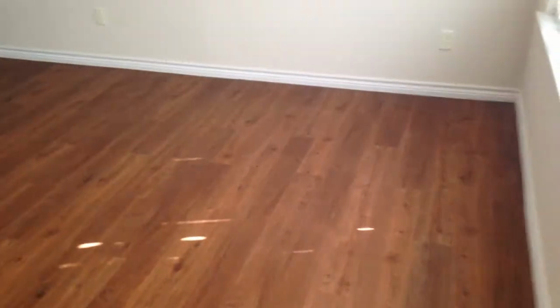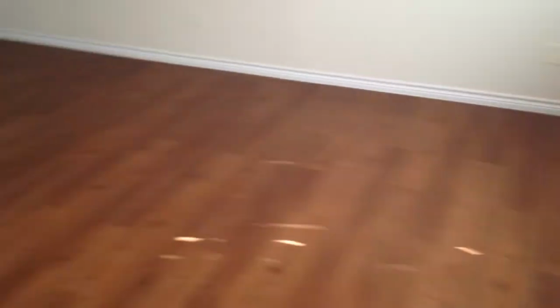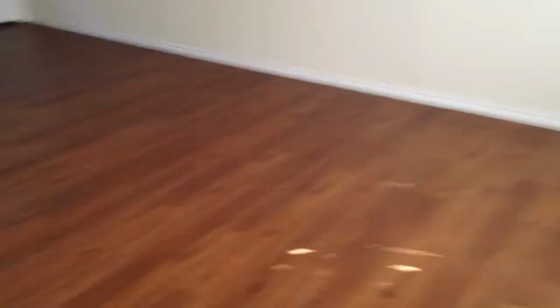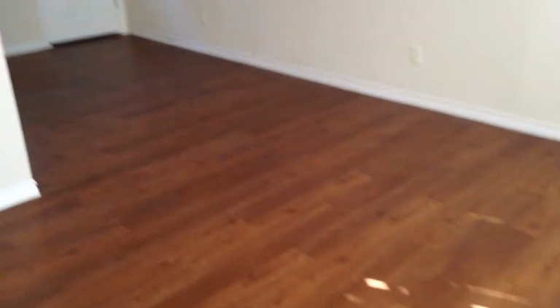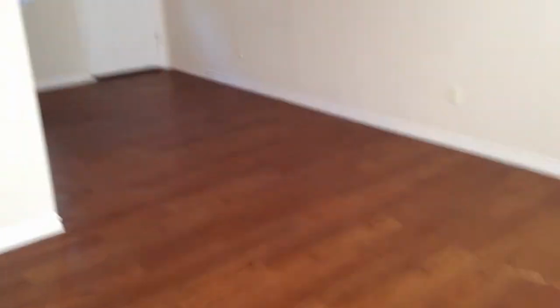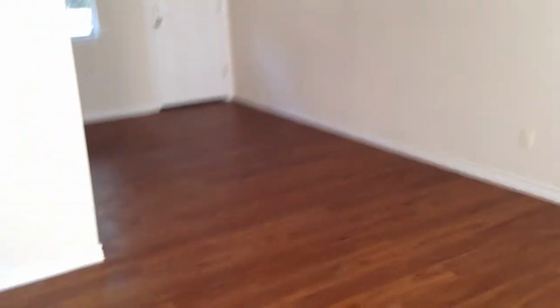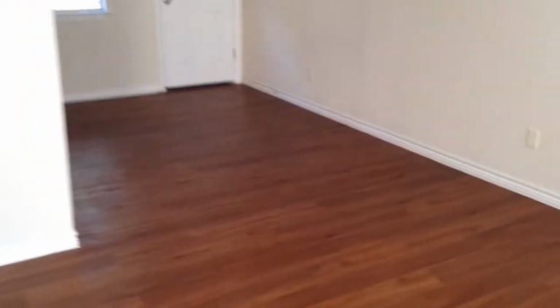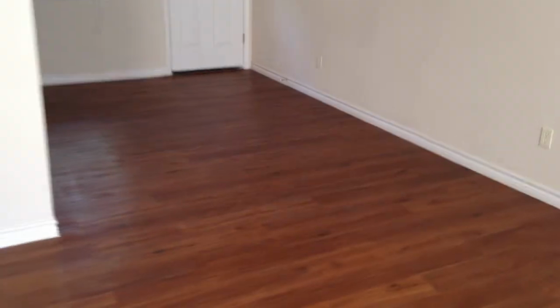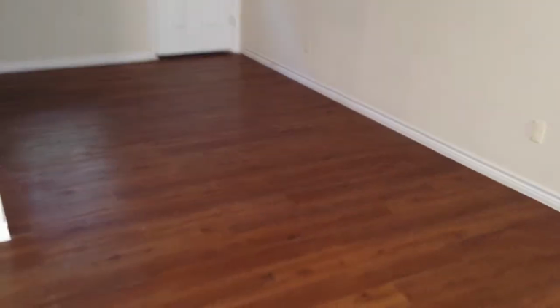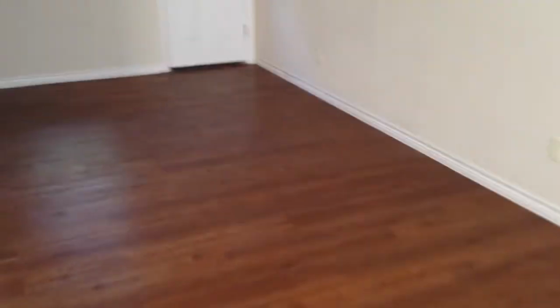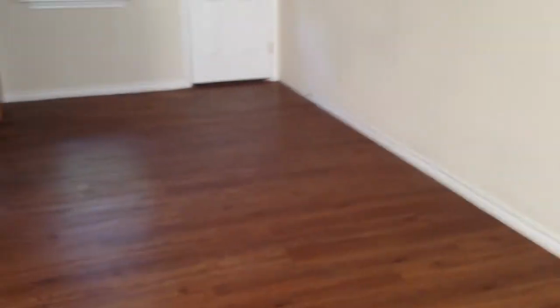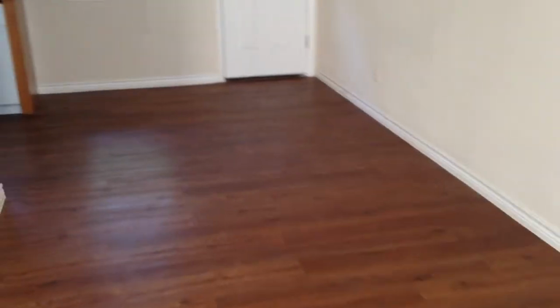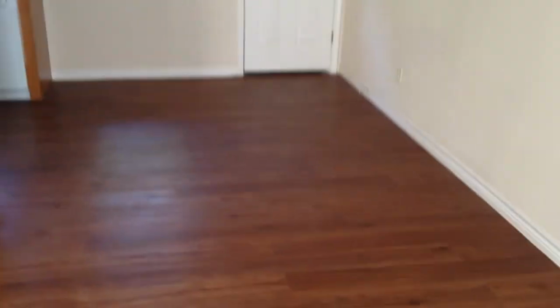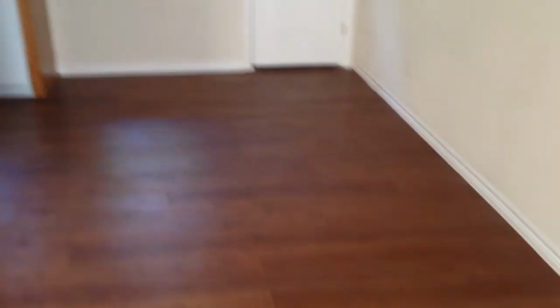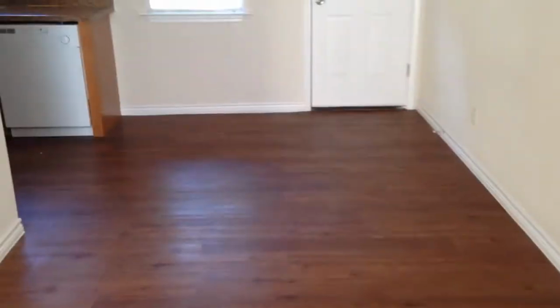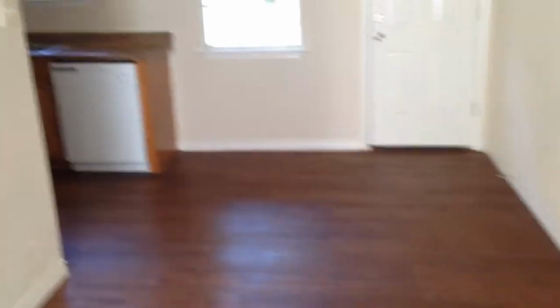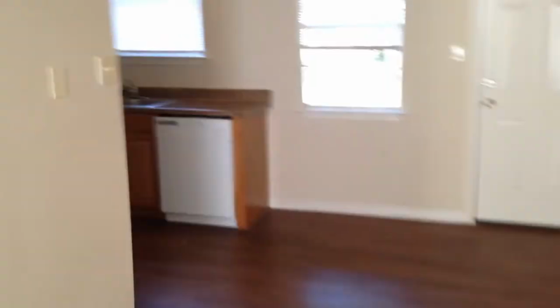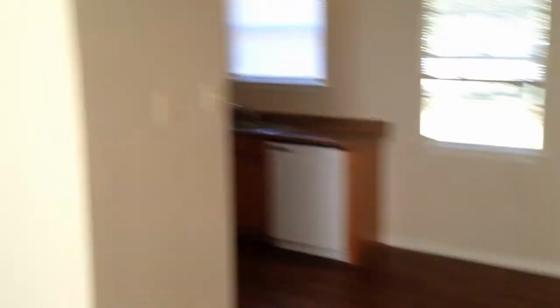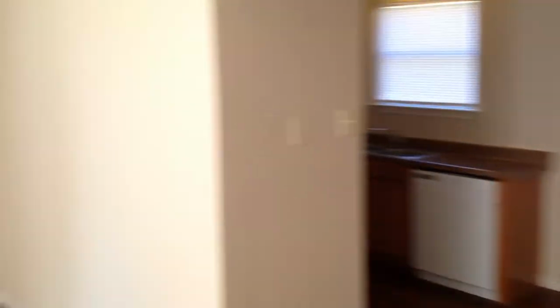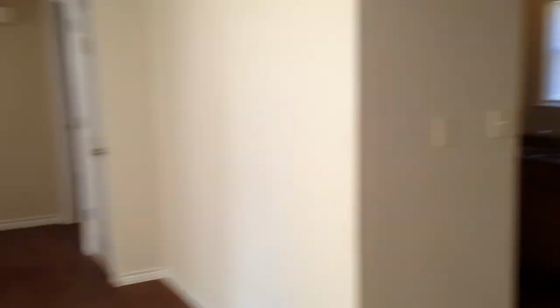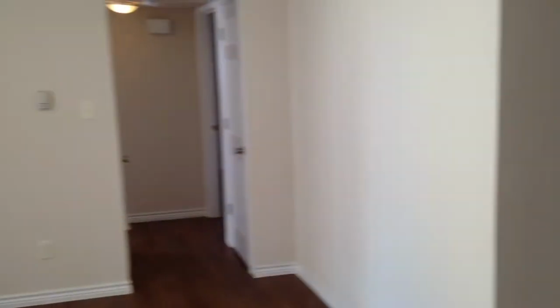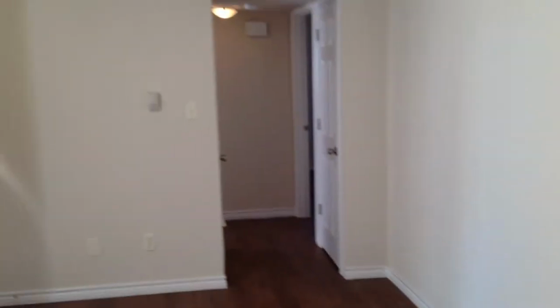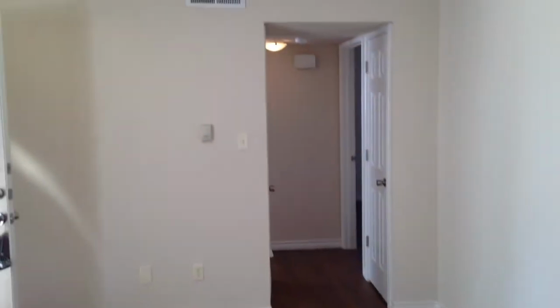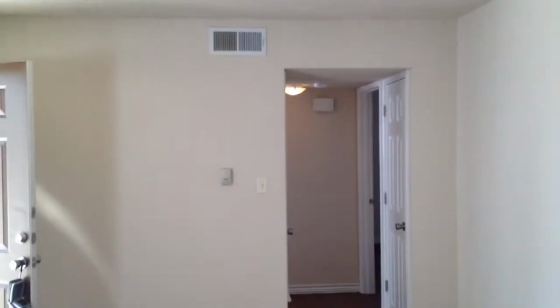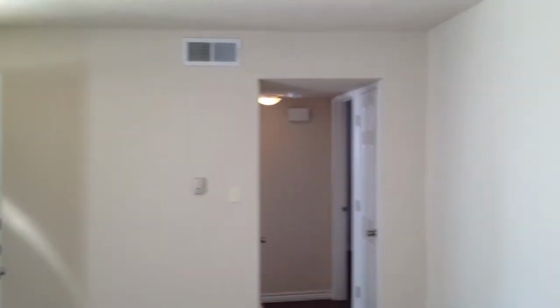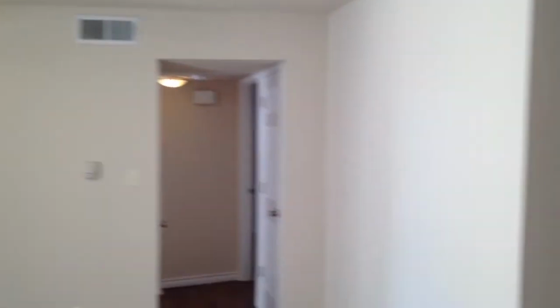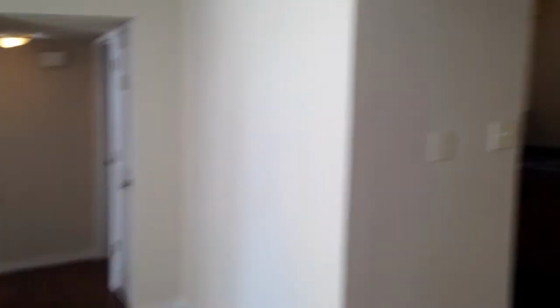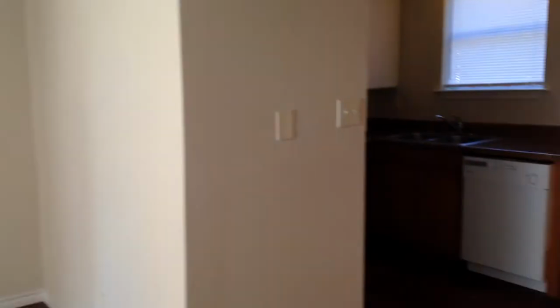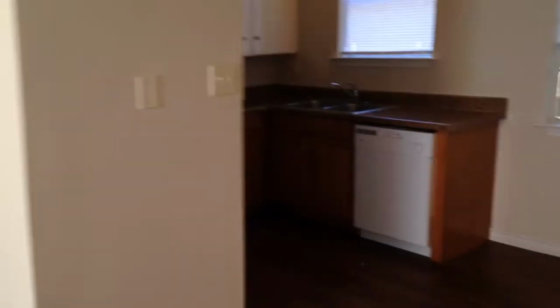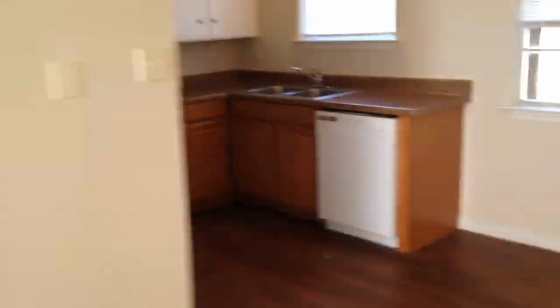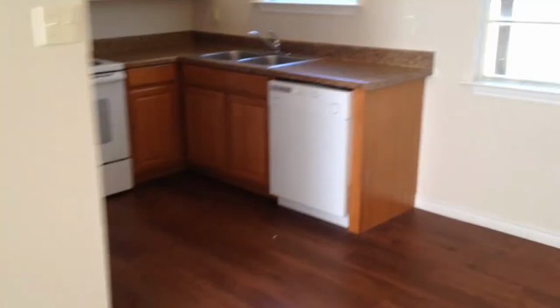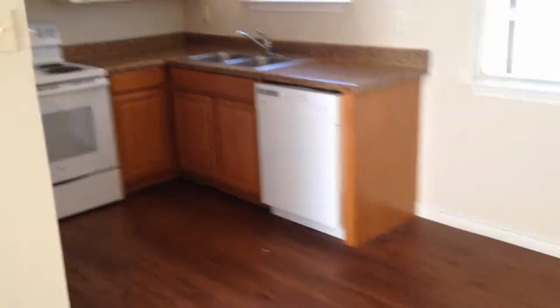As we walk inside, what you'll see is we have this wood-like flooring throughout. It's recently been painted, new light fixtures, new appliances.